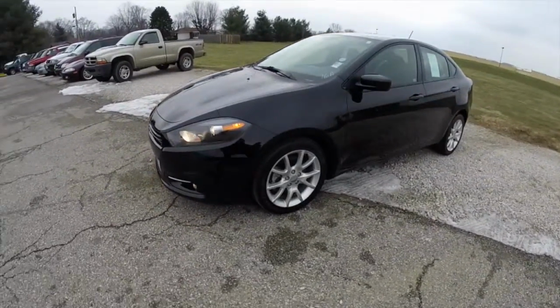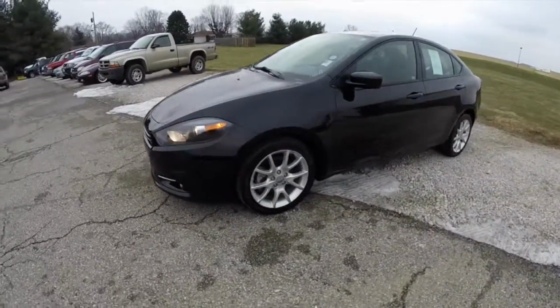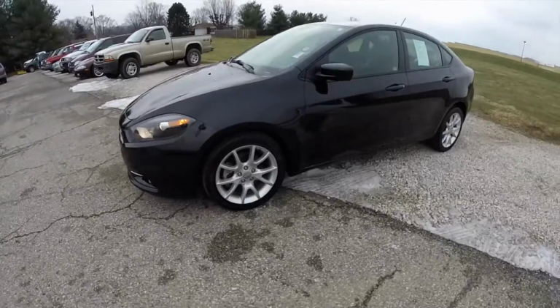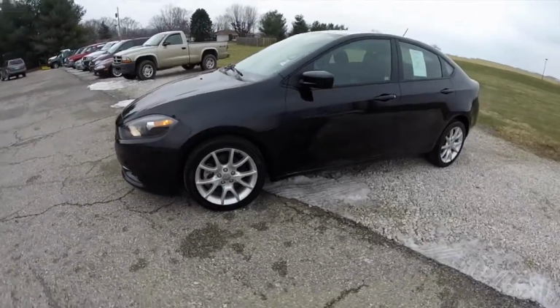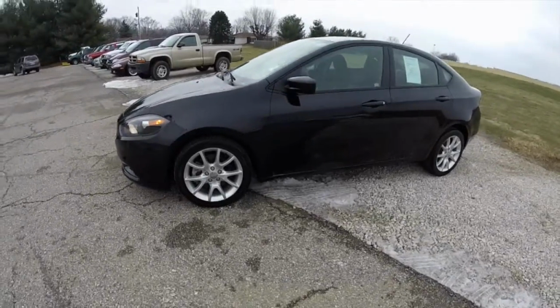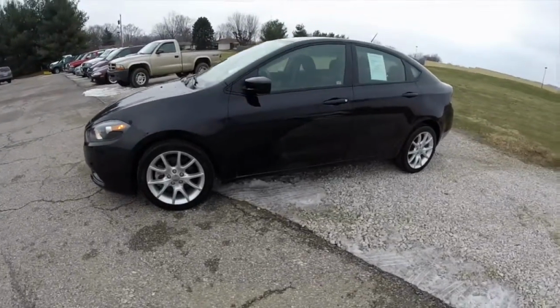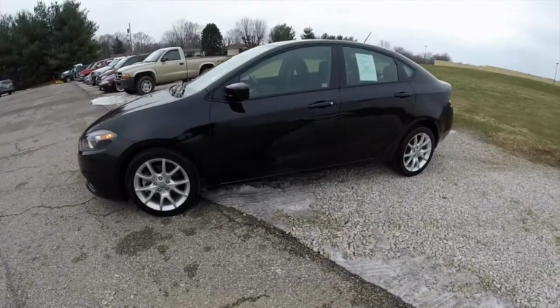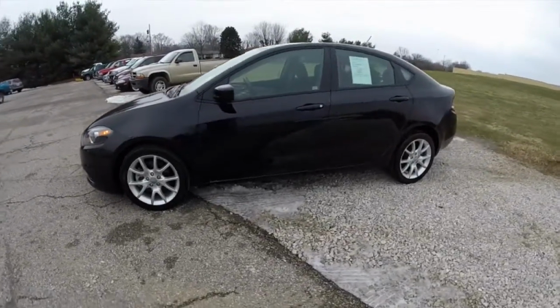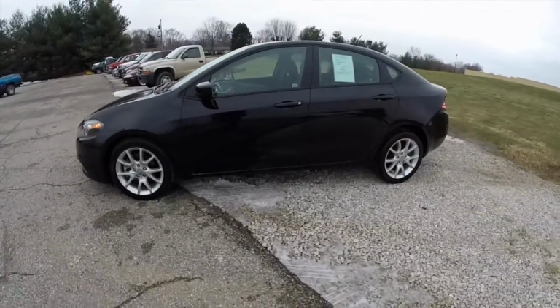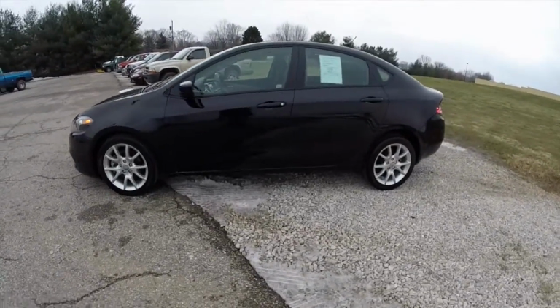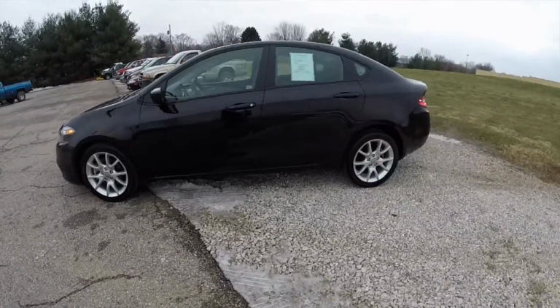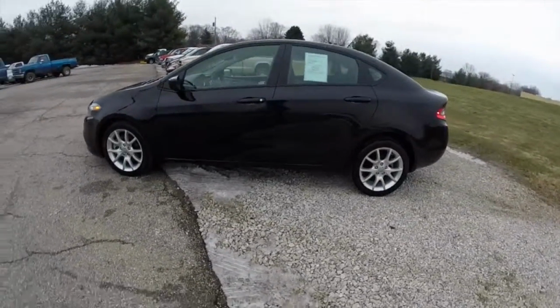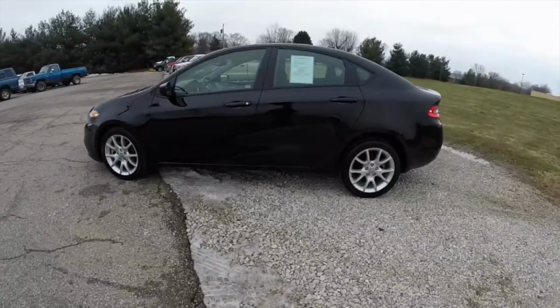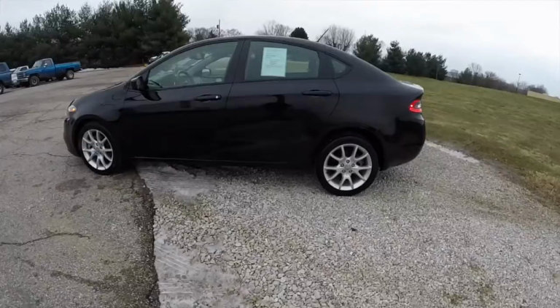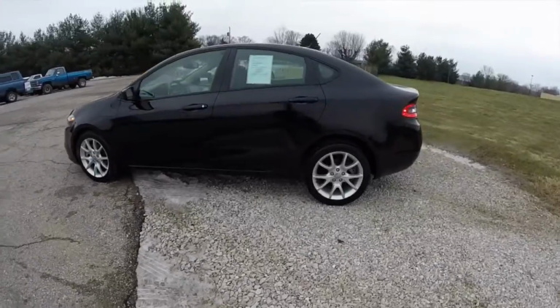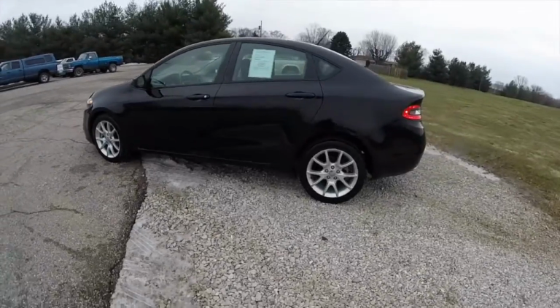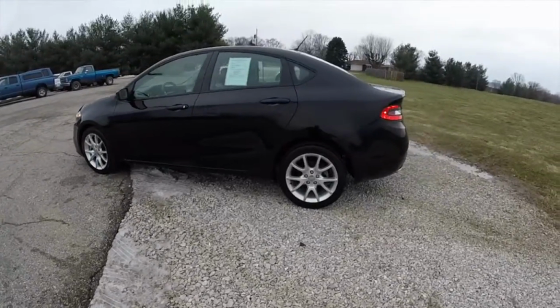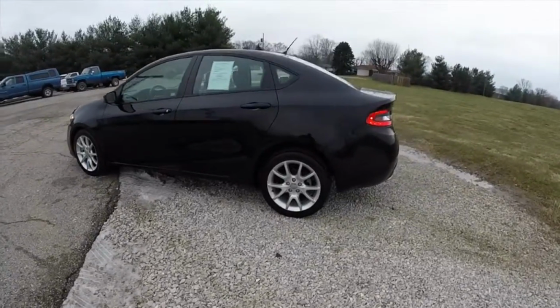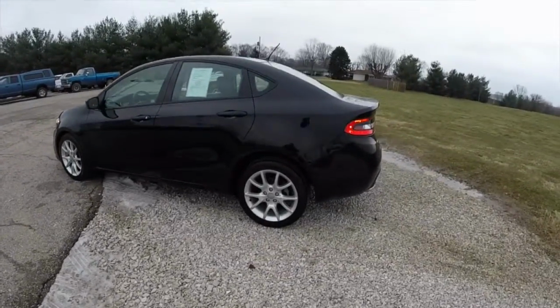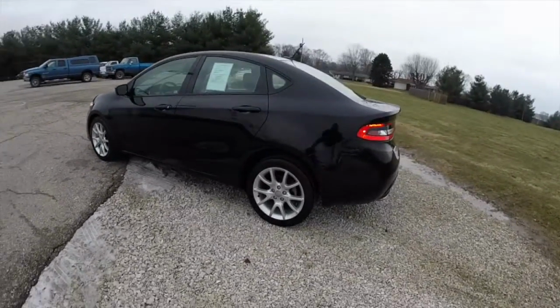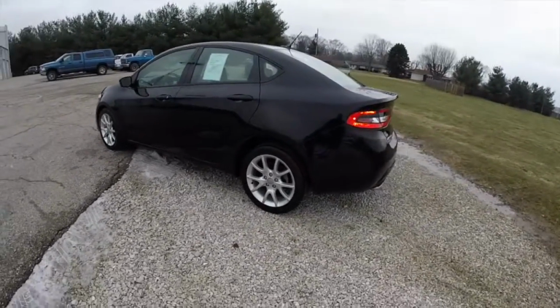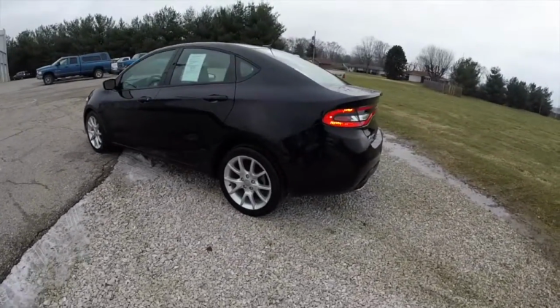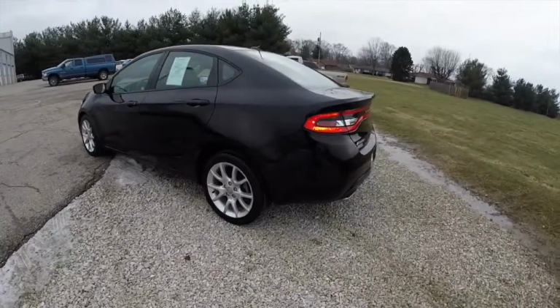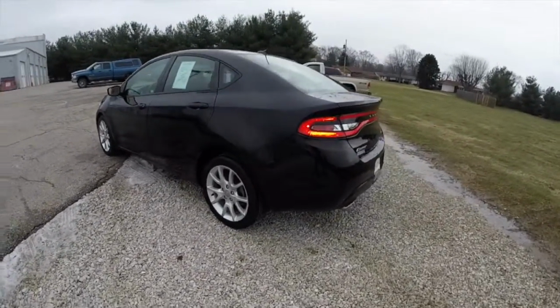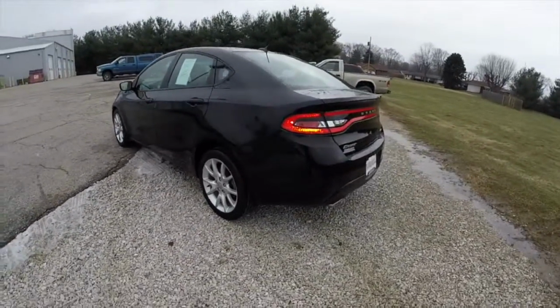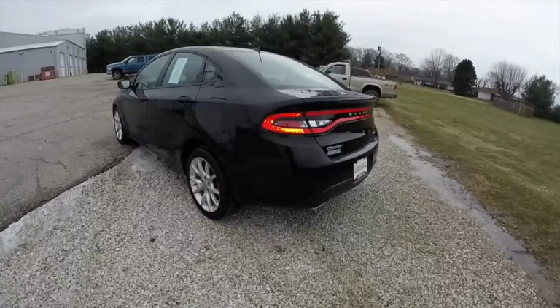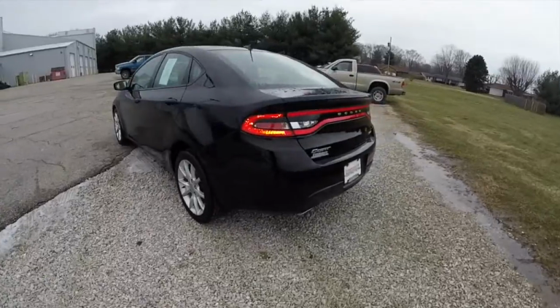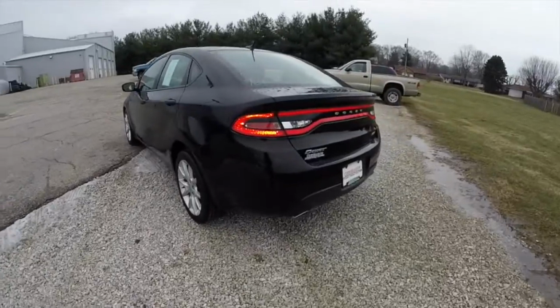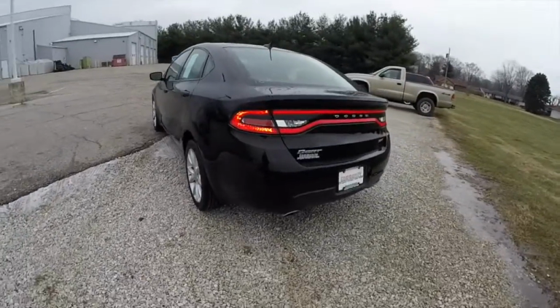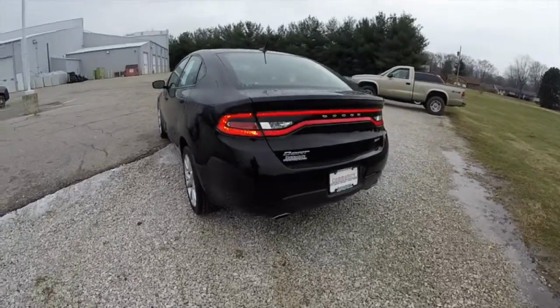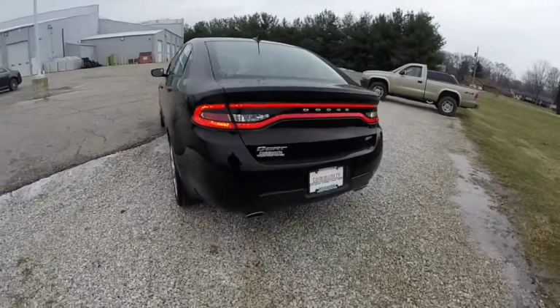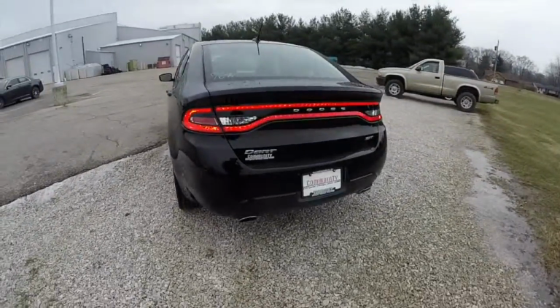This Dart is in pitch black clear coat, has the black and light tungsten premium cloth interior. It has front wheel drive, powered by a 2 liter Tiger Shark 4 cylinder engine with a 6 speed manual transmission.